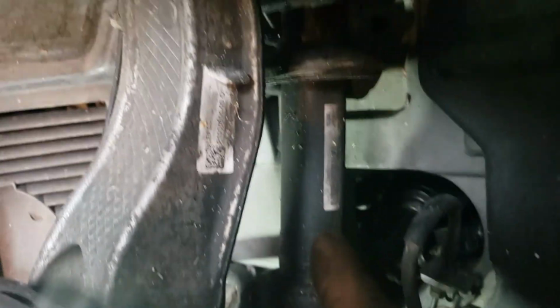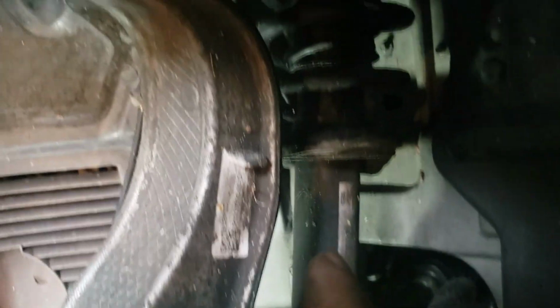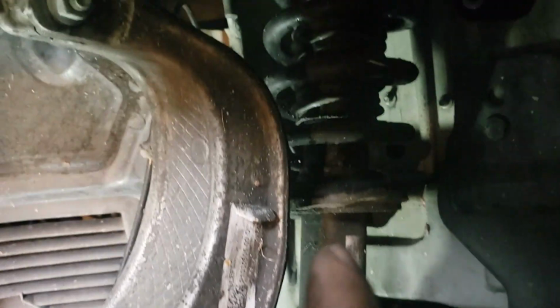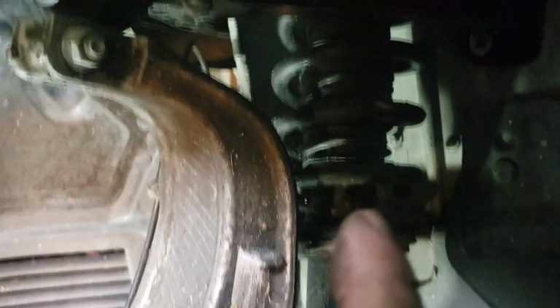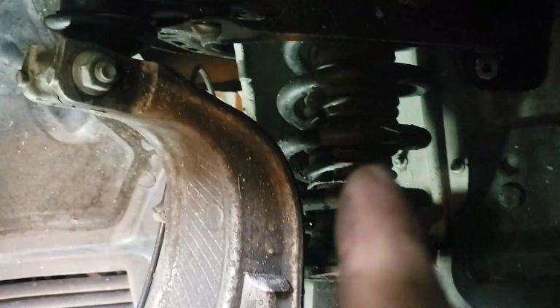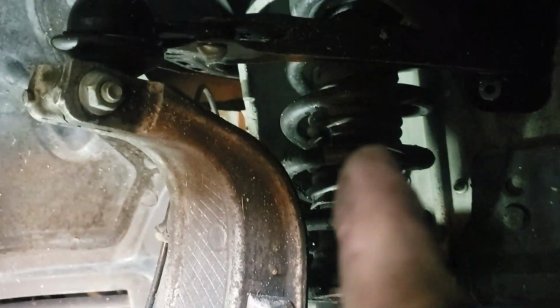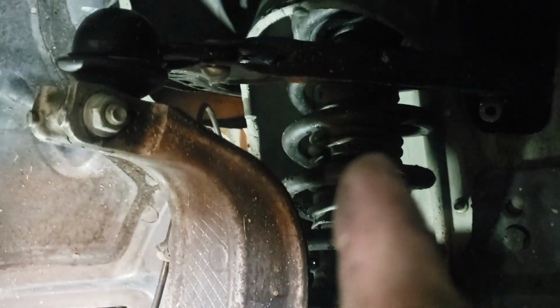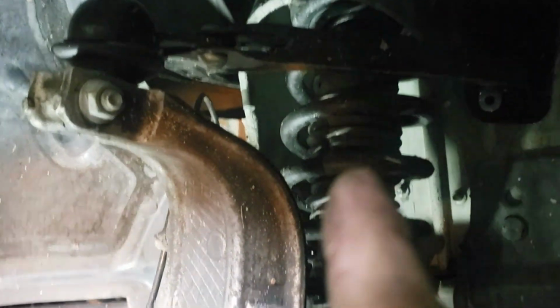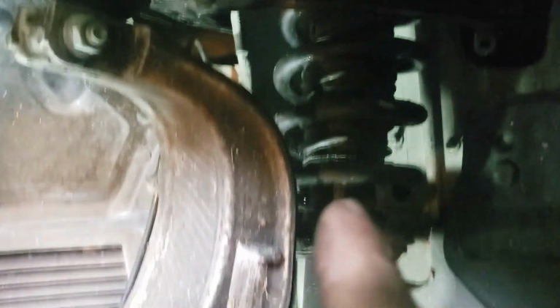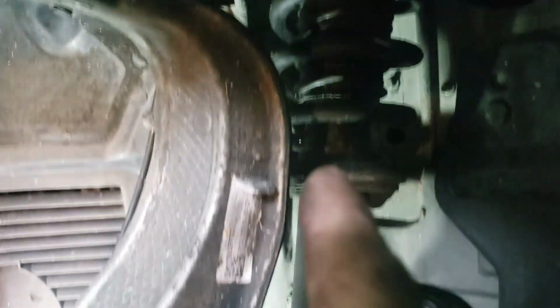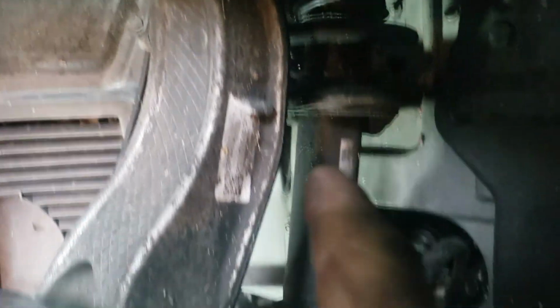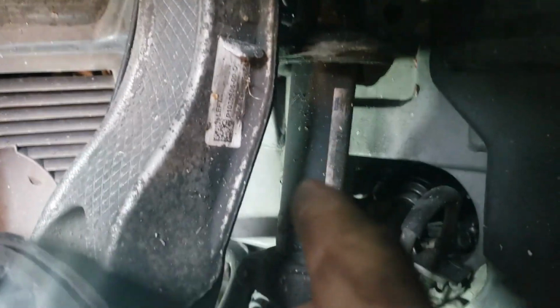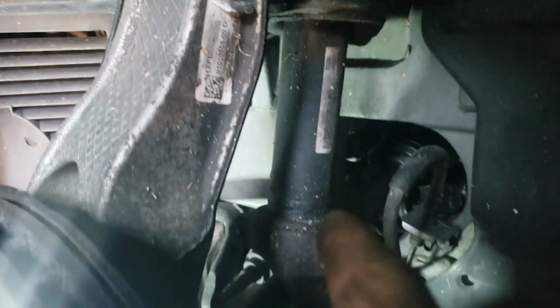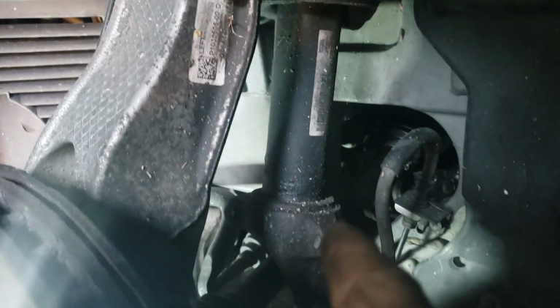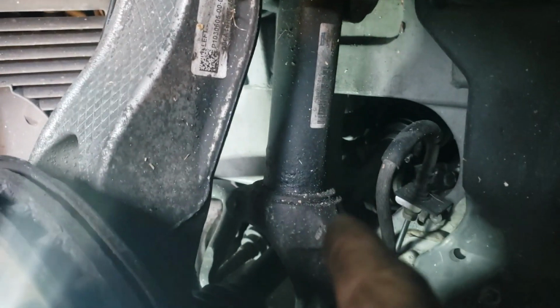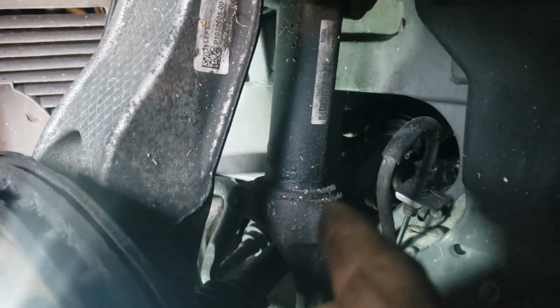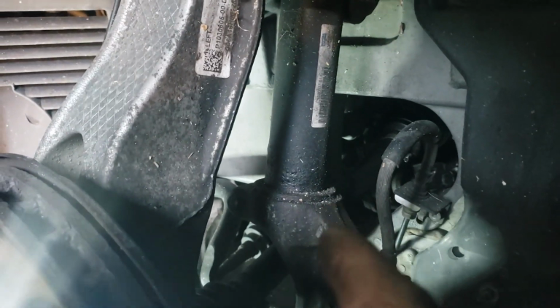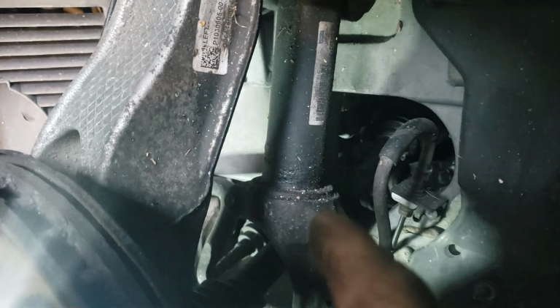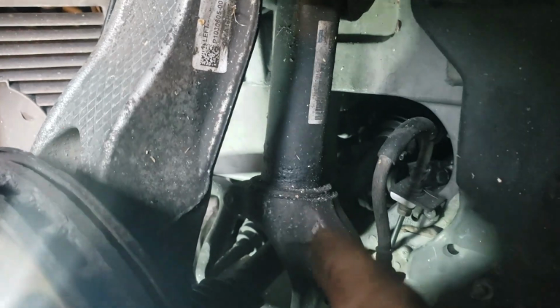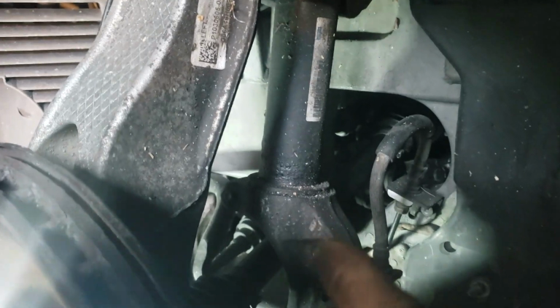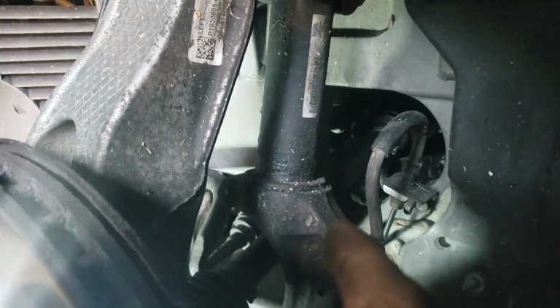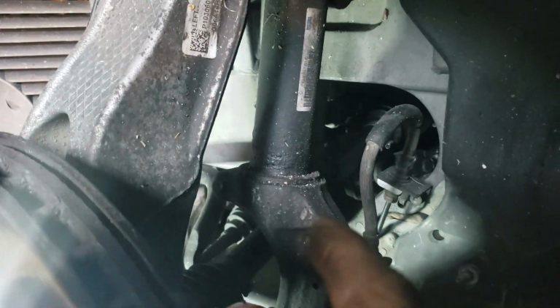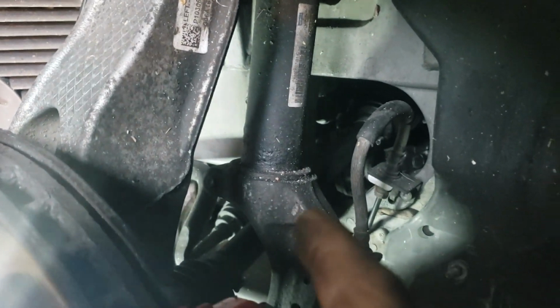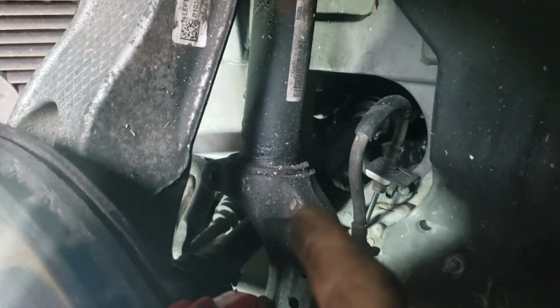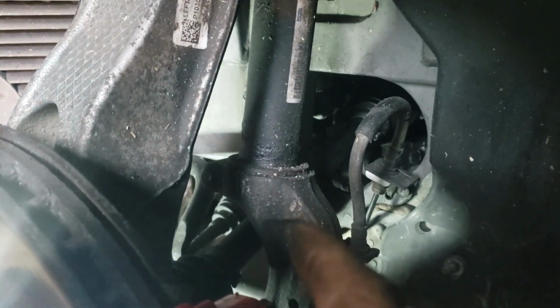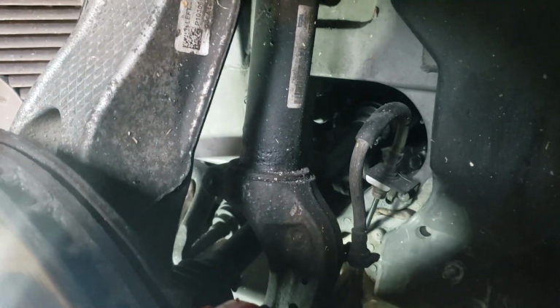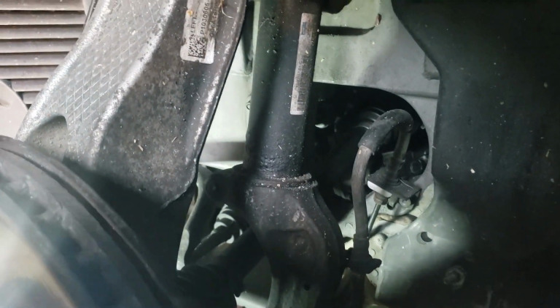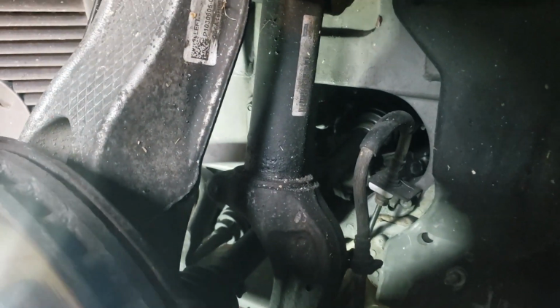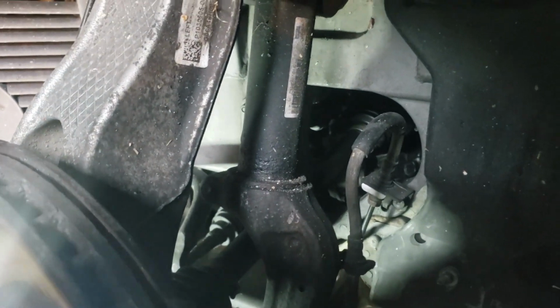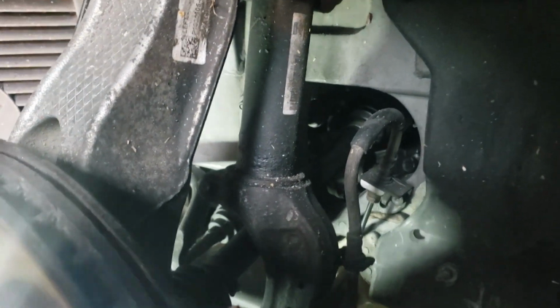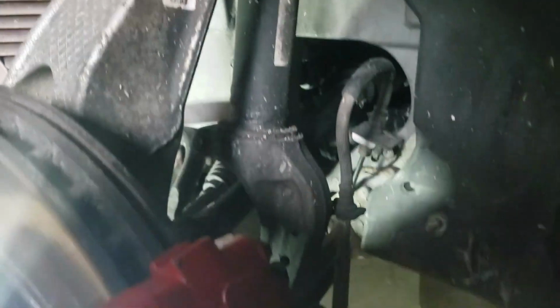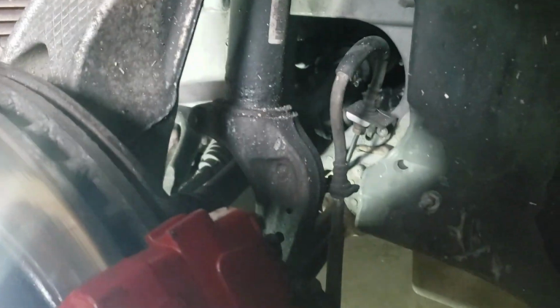One telltale sign was that my driver's side was about an inch lower than my passenger's side. This is a sign that the coil spring was gone.